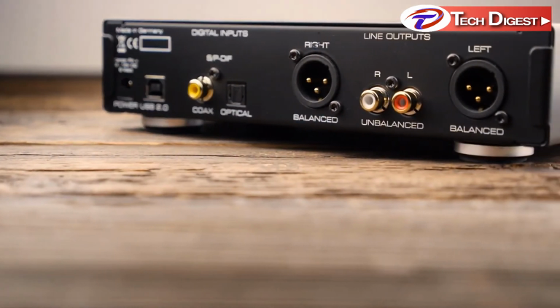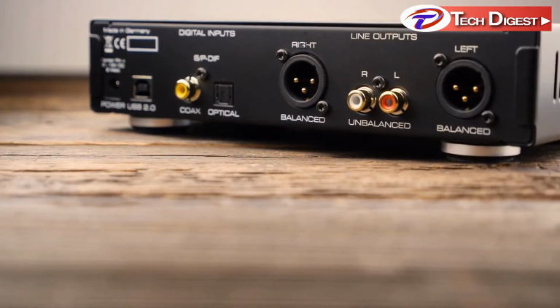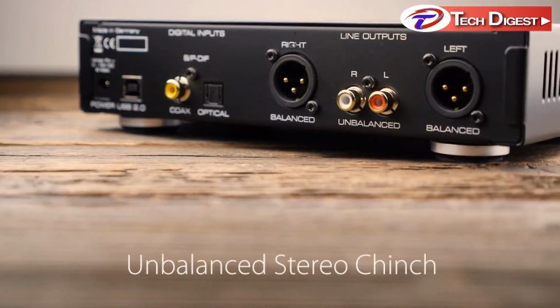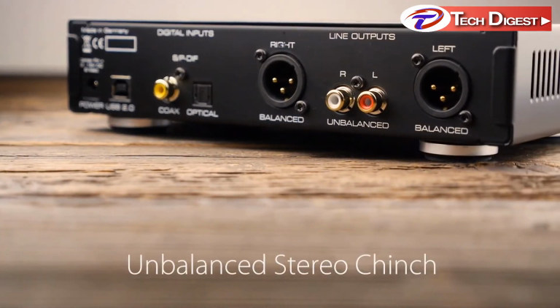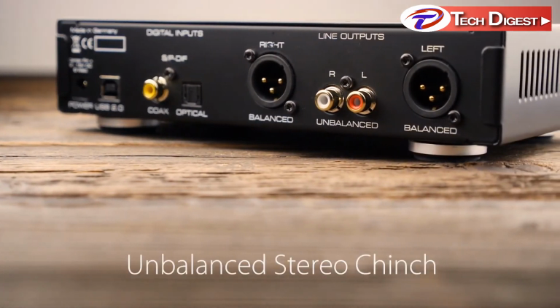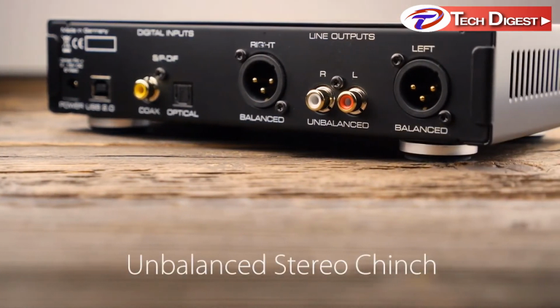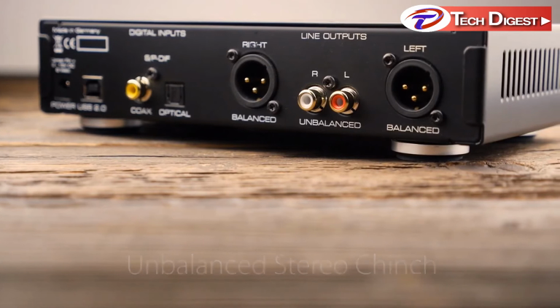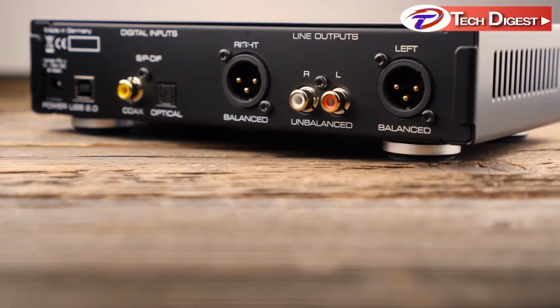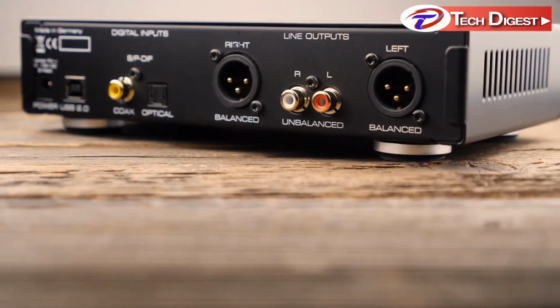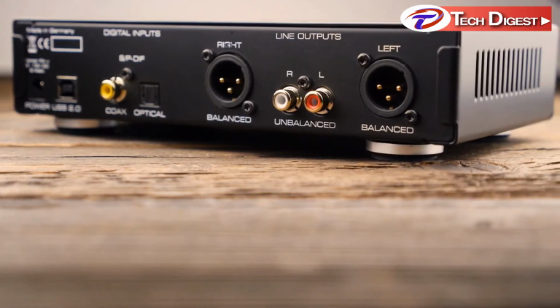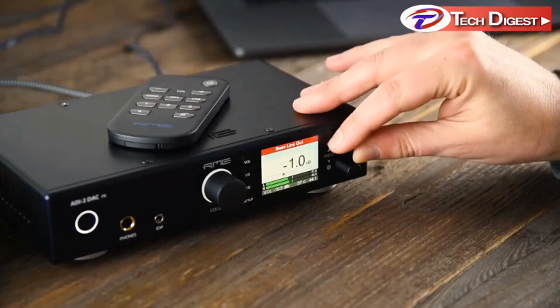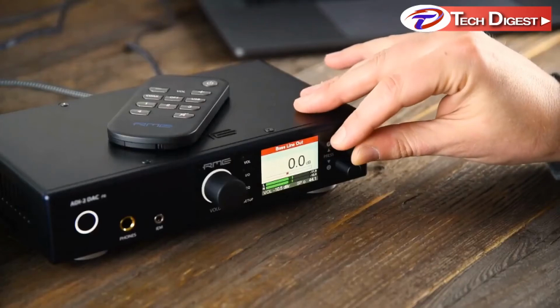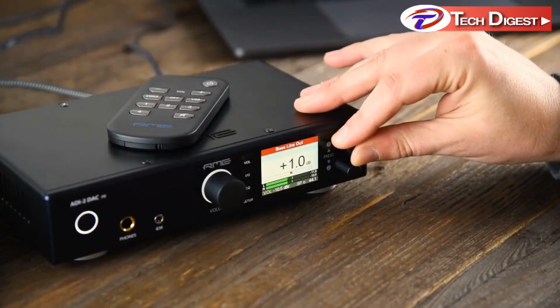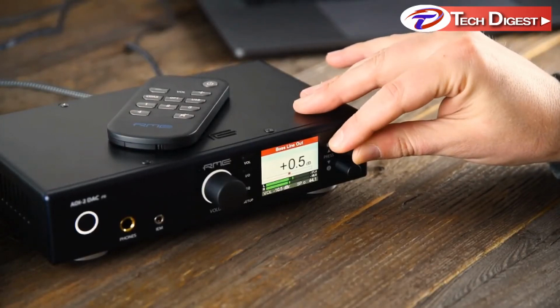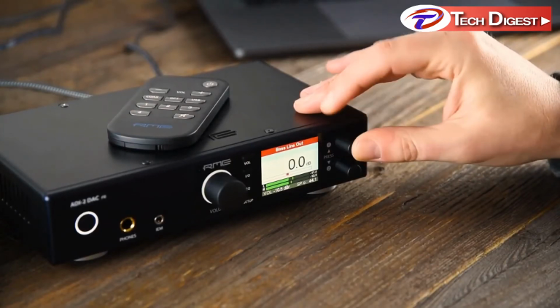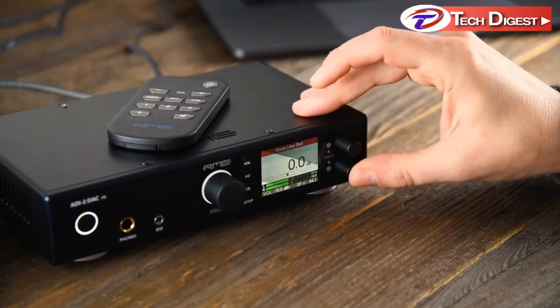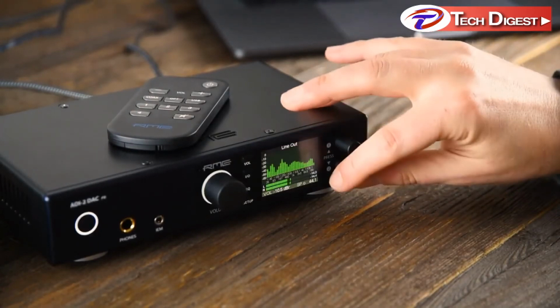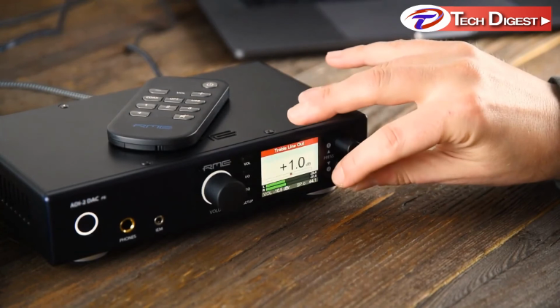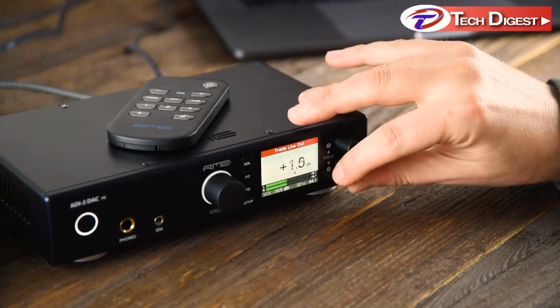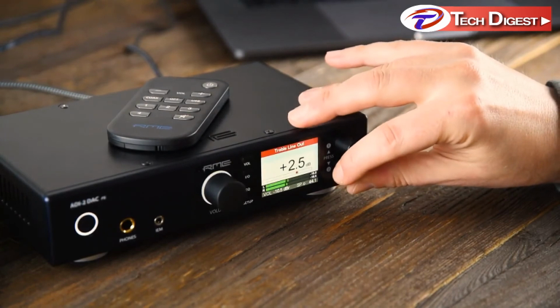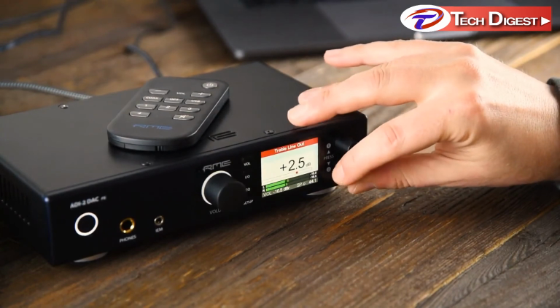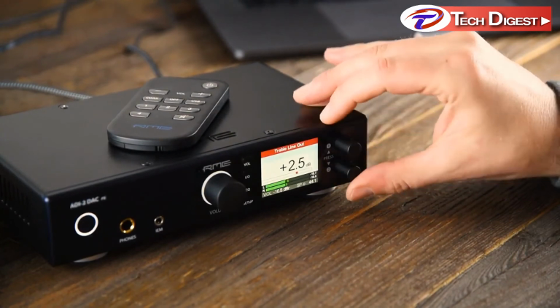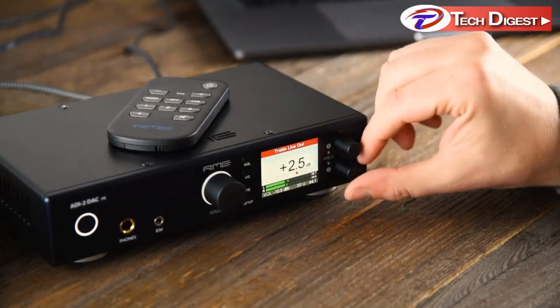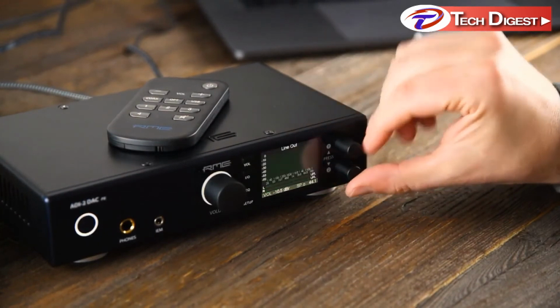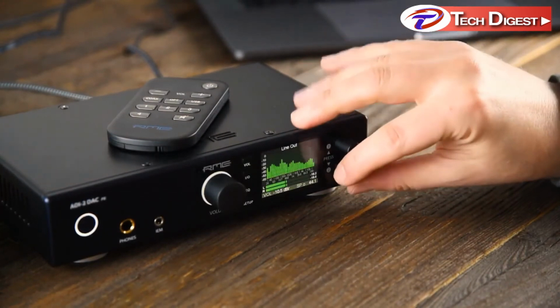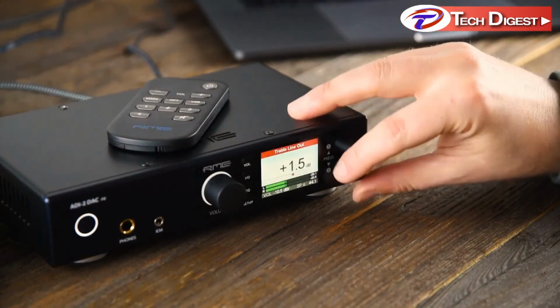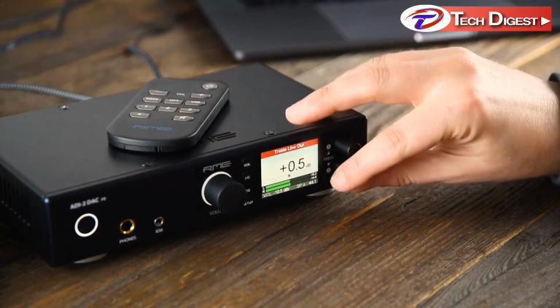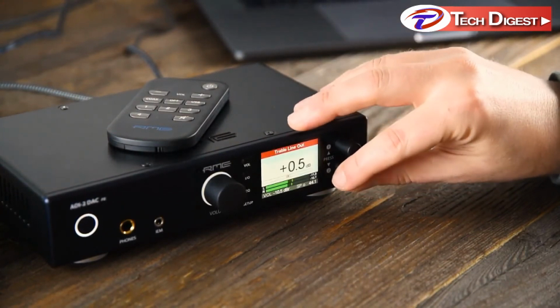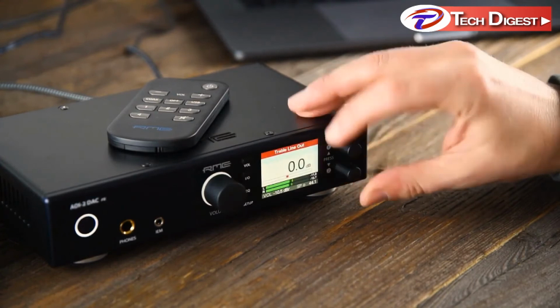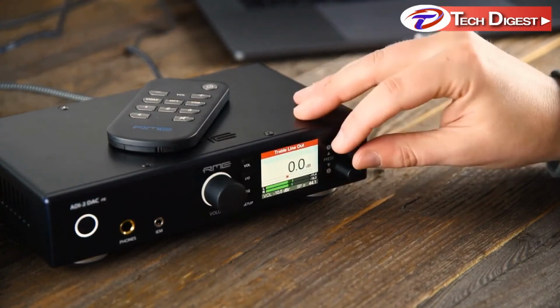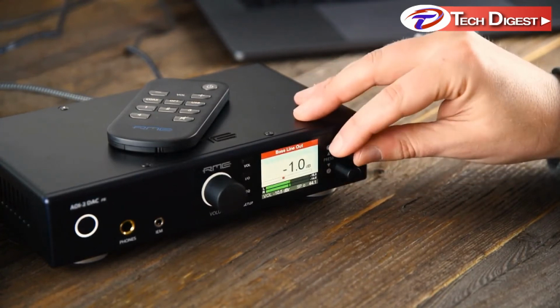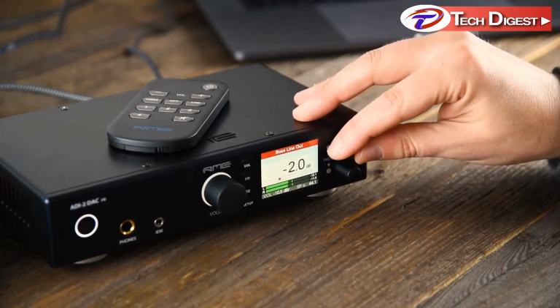Balanced stereo XLR and unbalanced stereo connections are available for the line-level outputs. The already fantastic digital-to-analog converters have been improved even further for an astonishingly clear sound with unheard-of low noise performance.